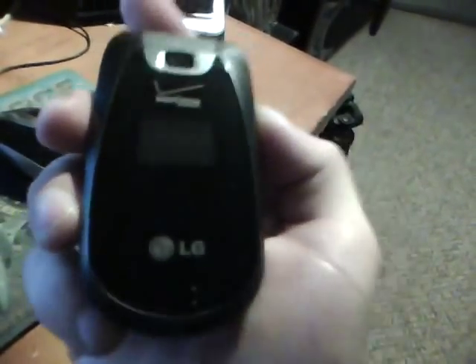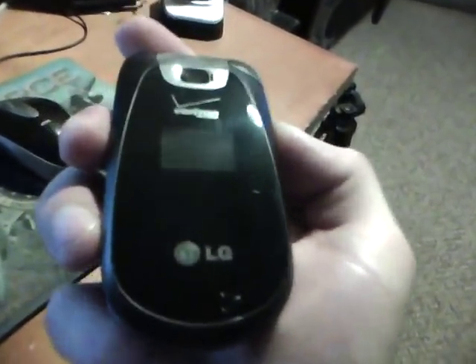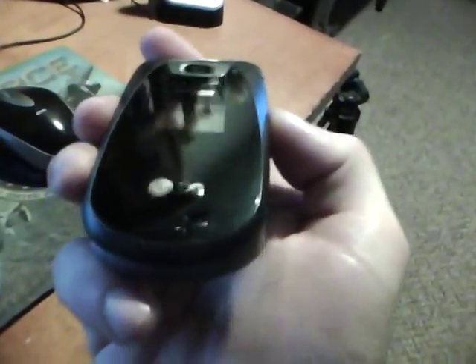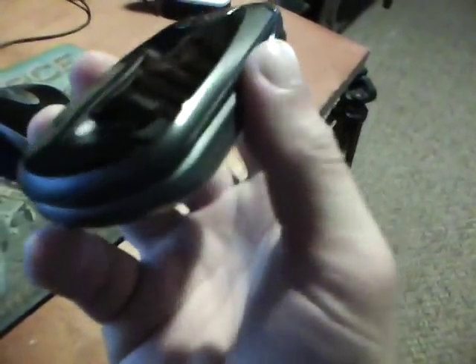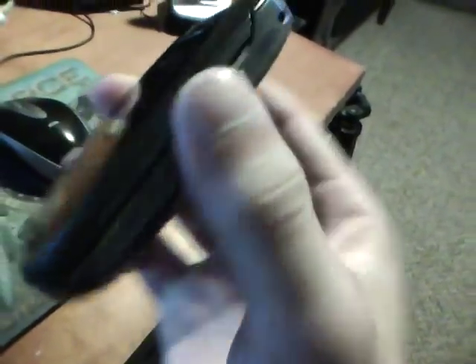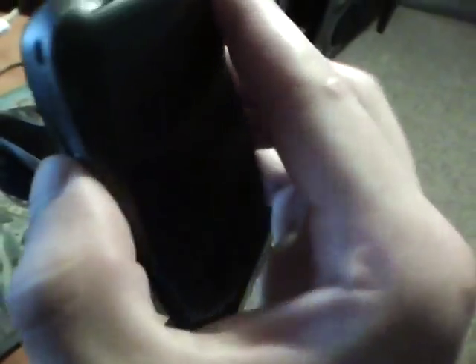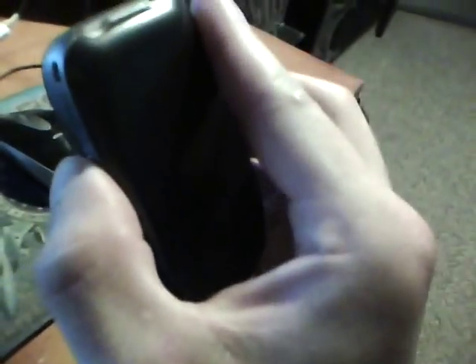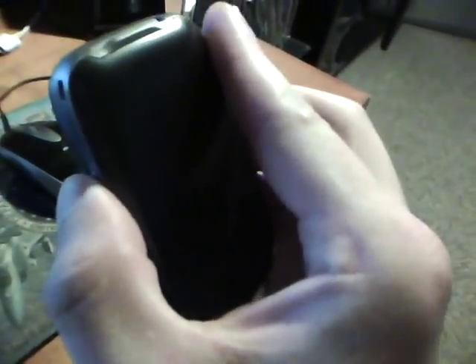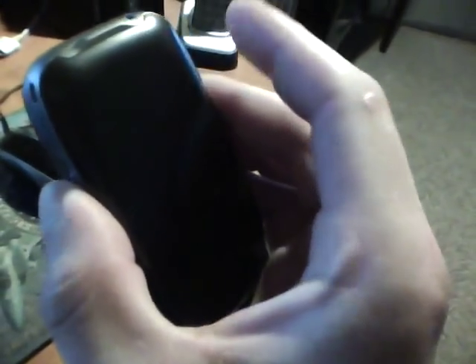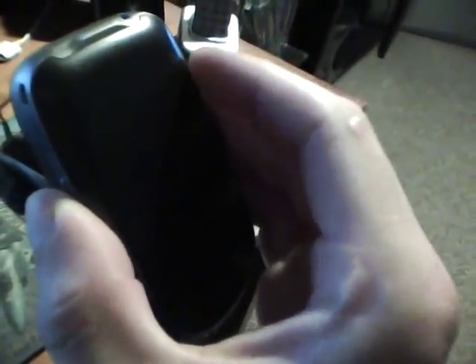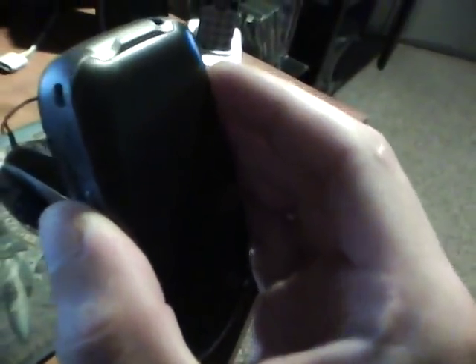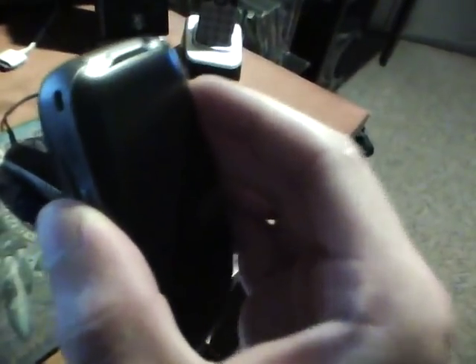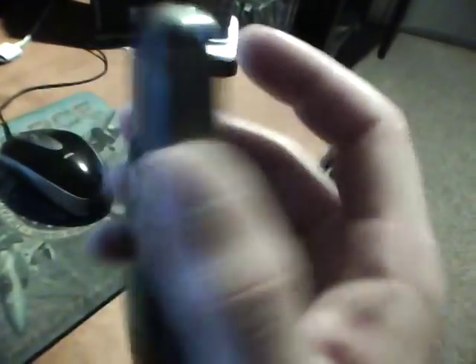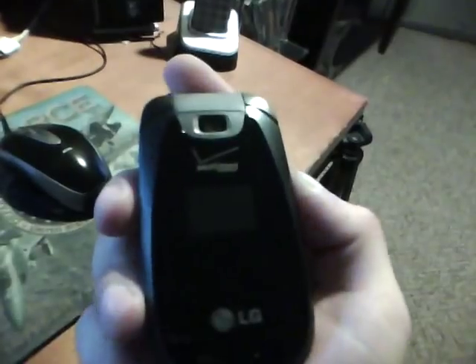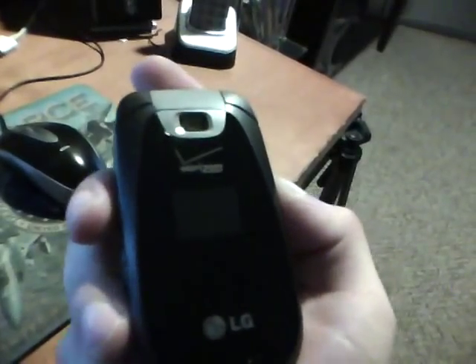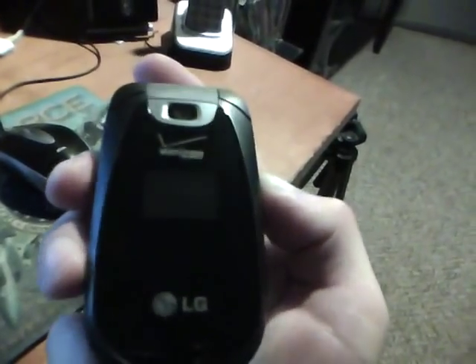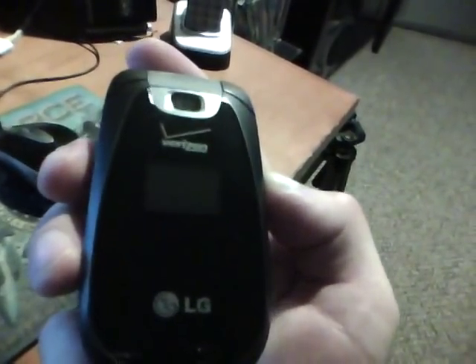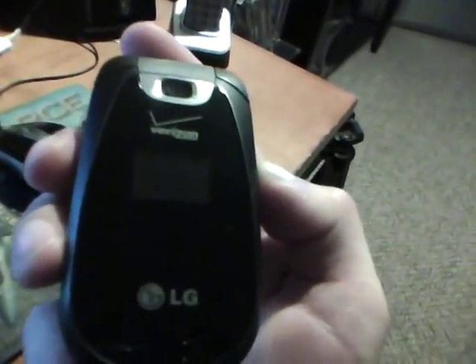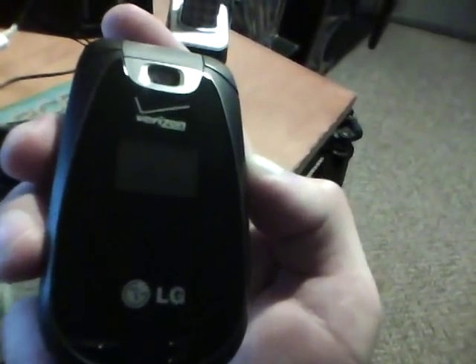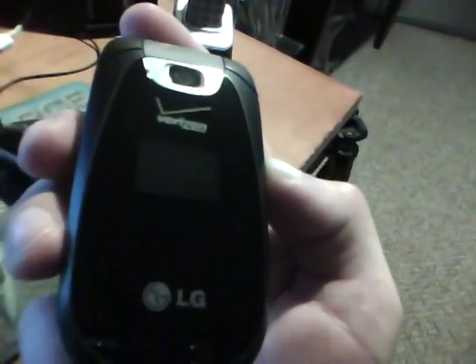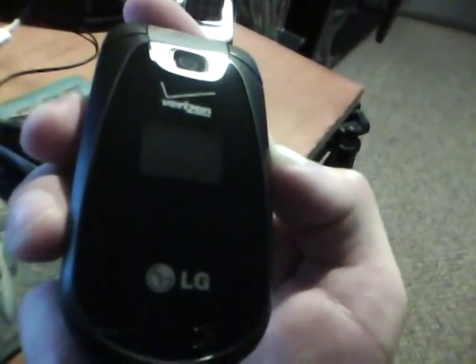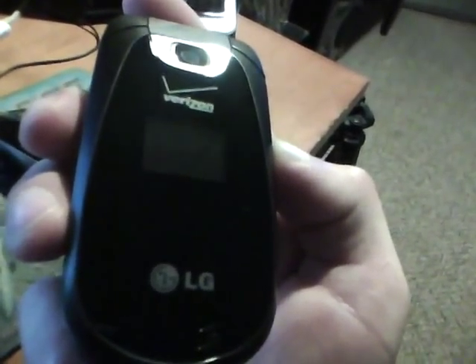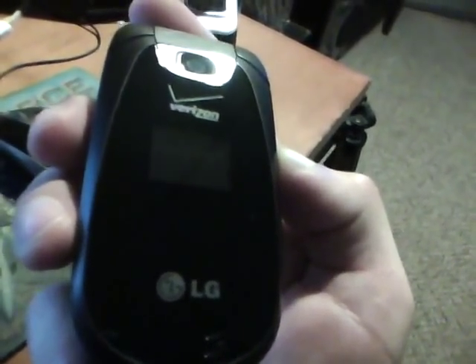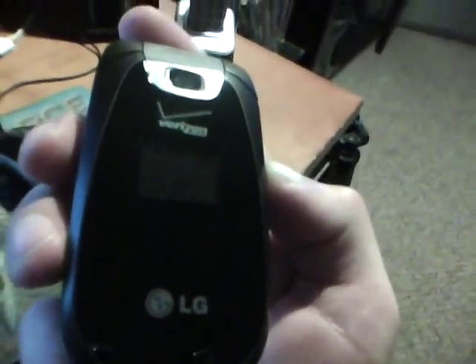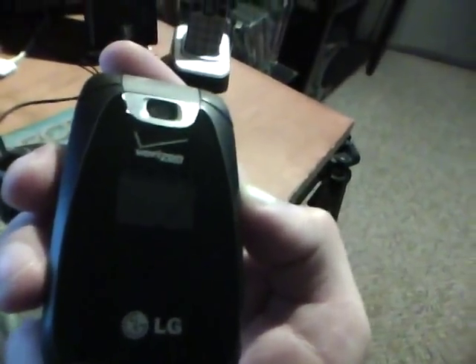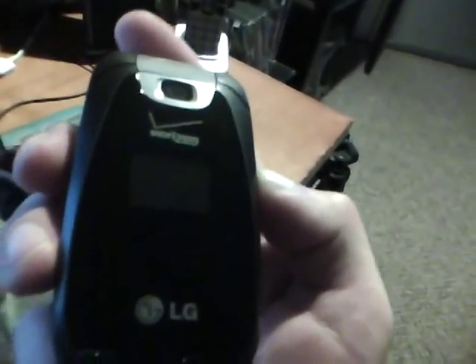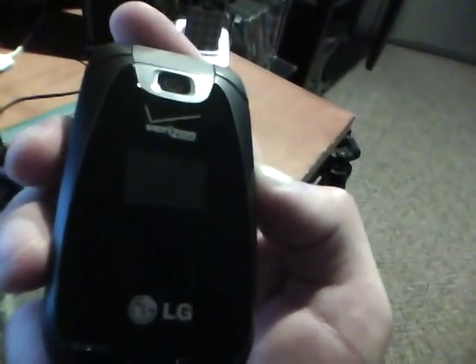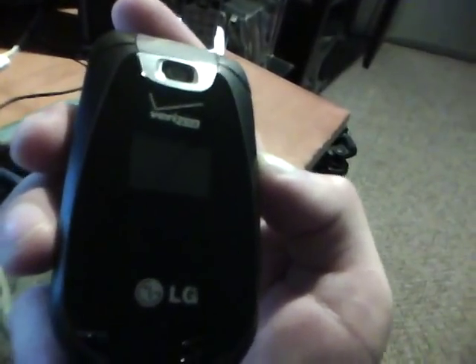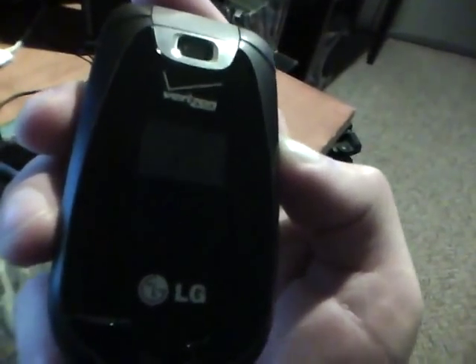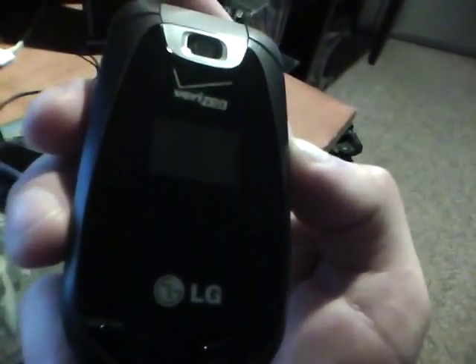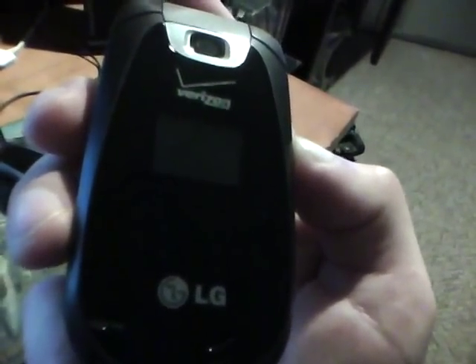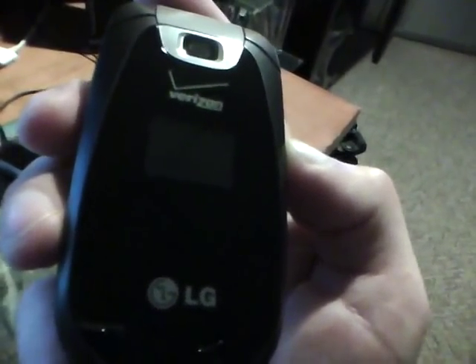This is actually a really decent phone. It's got about seven hours of talk time. I haven't had a single dropped call. The call quality has been excellent — very clear. People have rated me about nine, nine and a half out of ten.